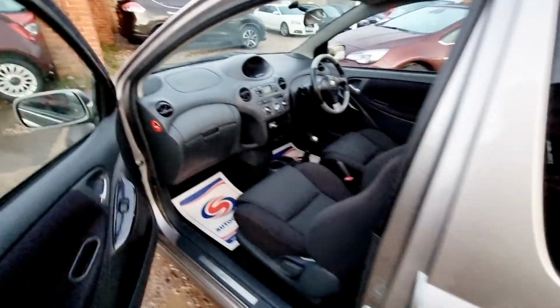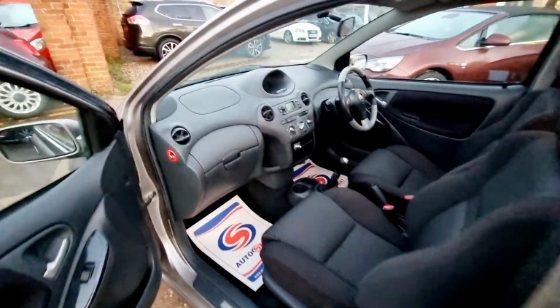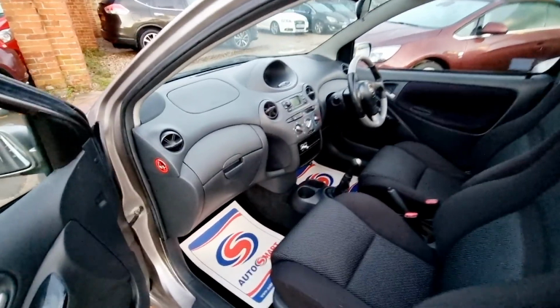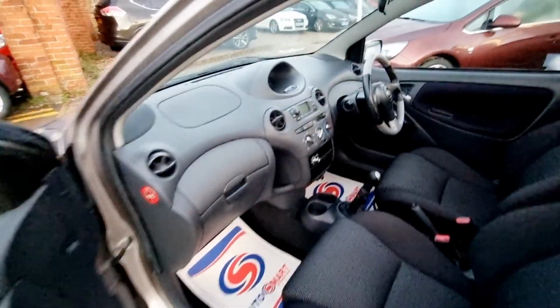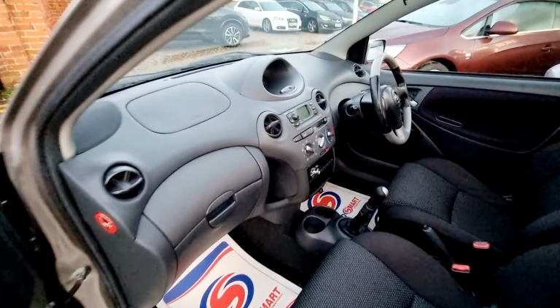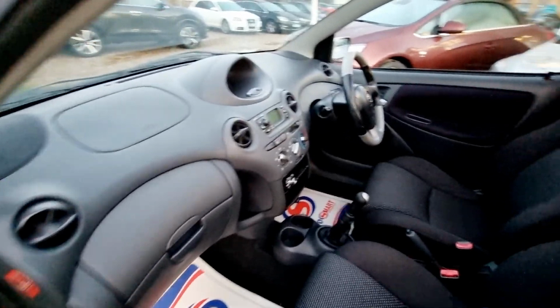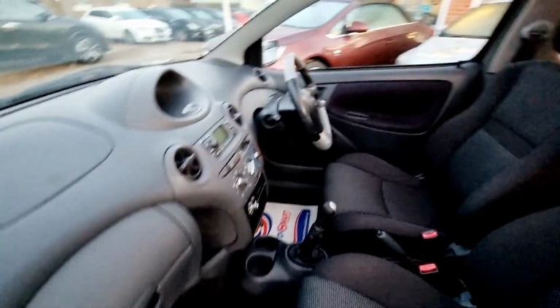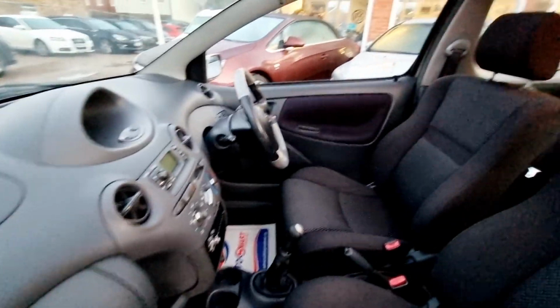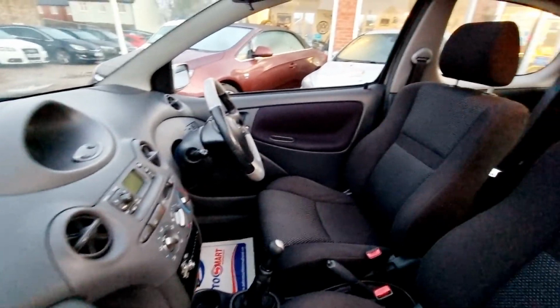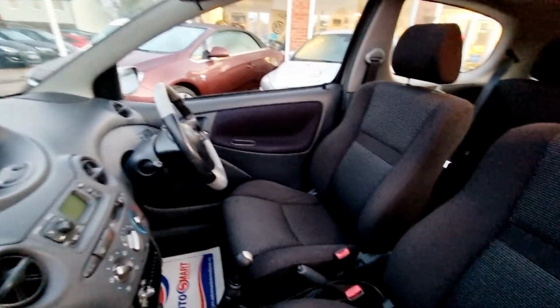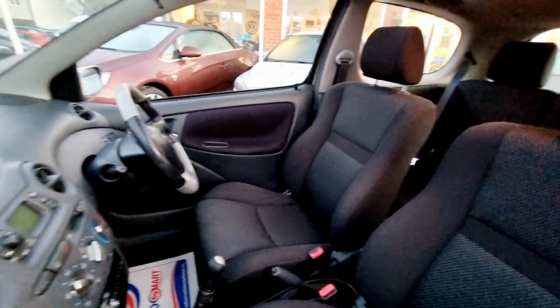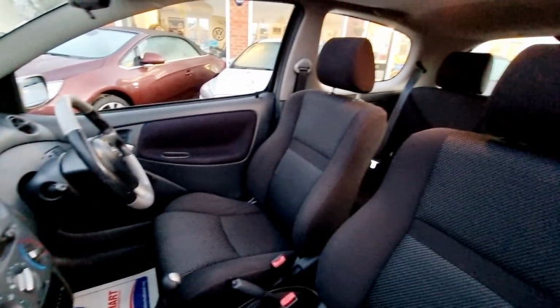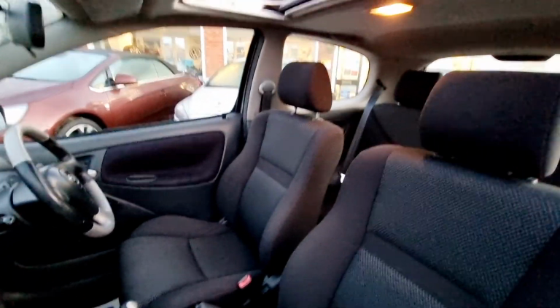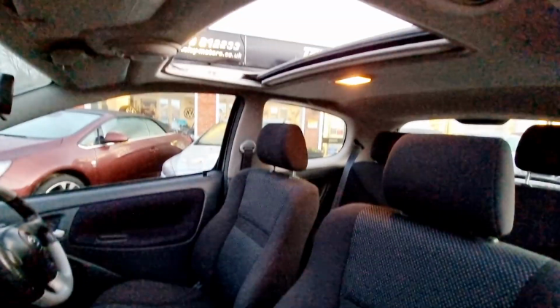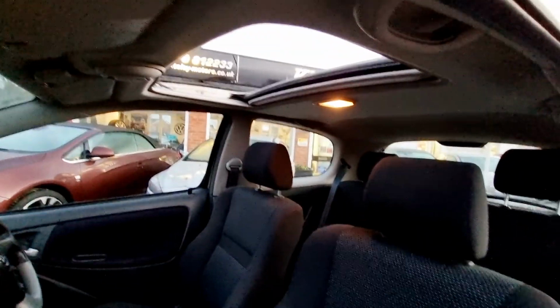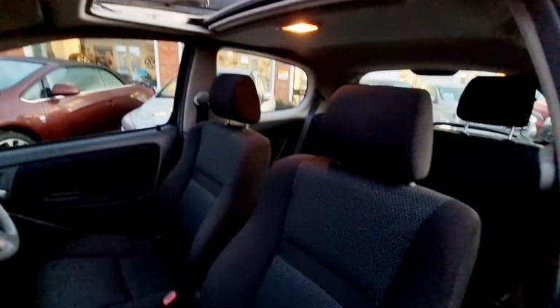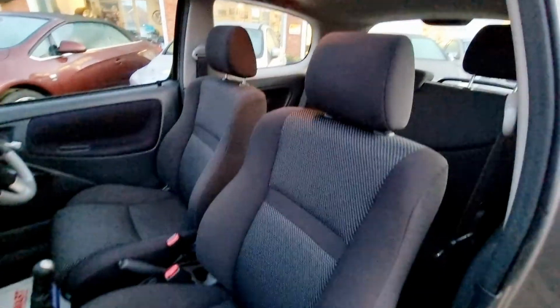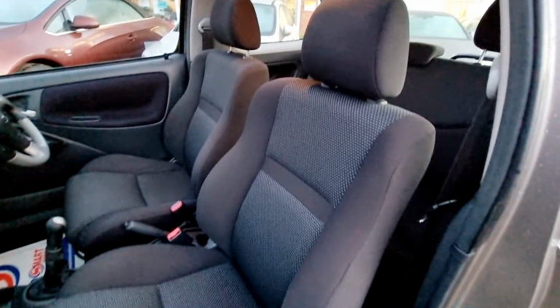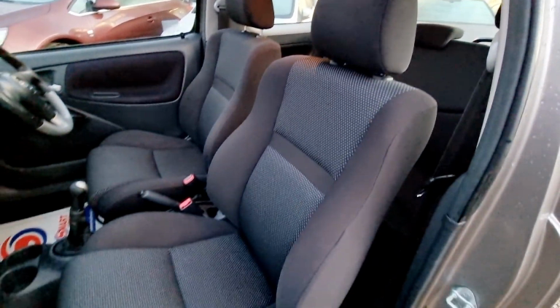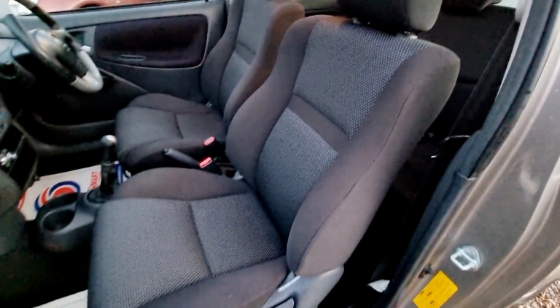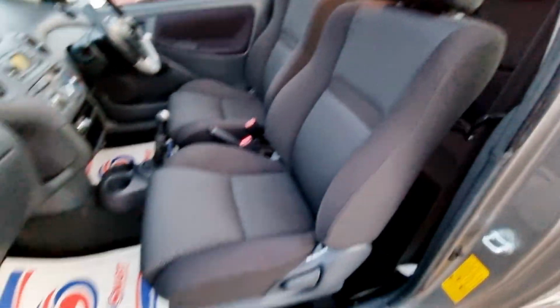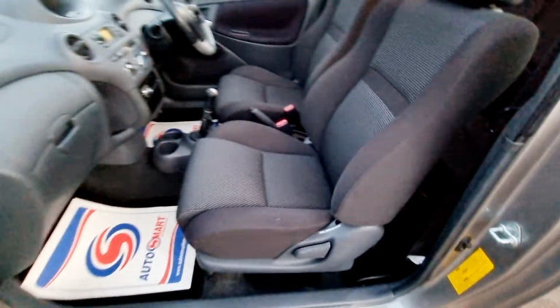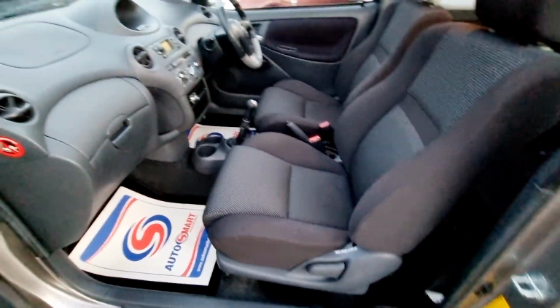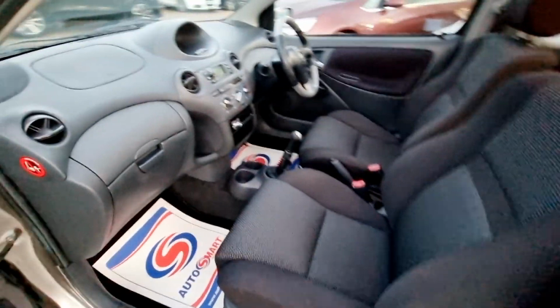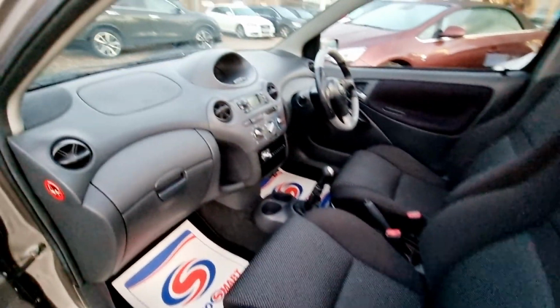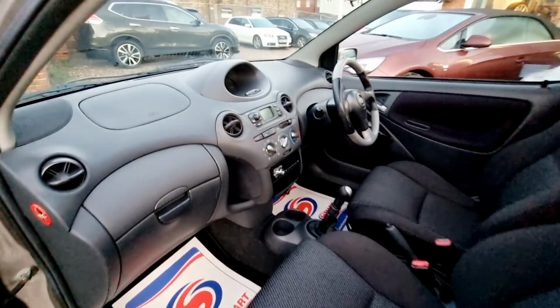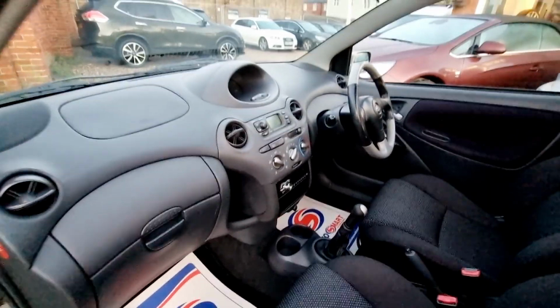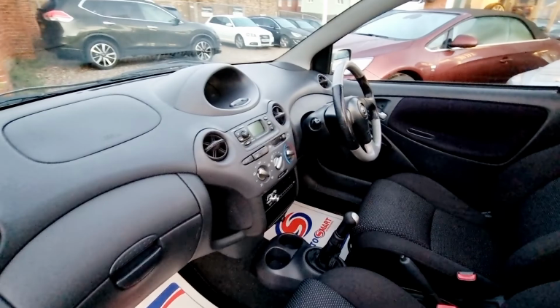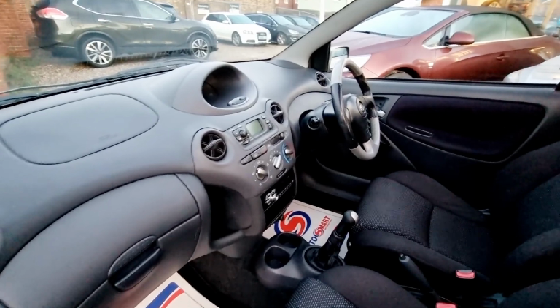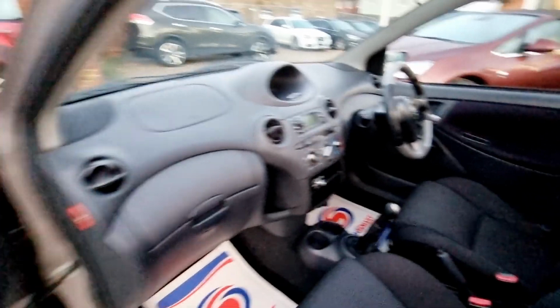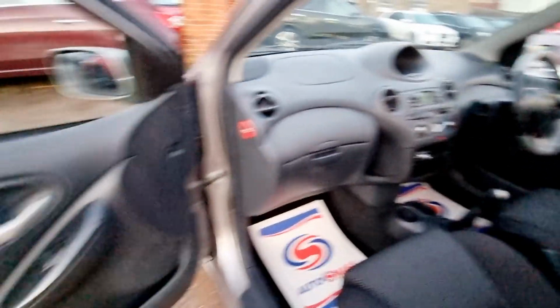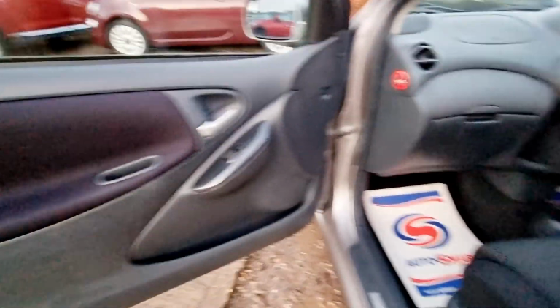This Yaris has had just two owners from new and benefits from a great service history, having been serviced 11 times from new. It will have a full 12 months MOT, it has two remote keys and all of its owners manuals and book pack are present.